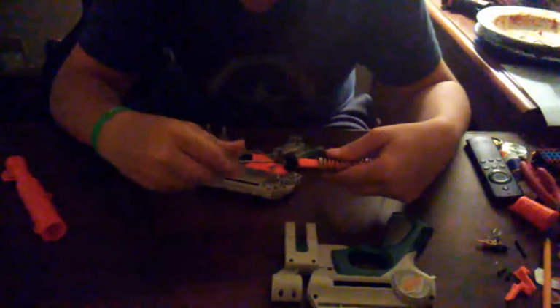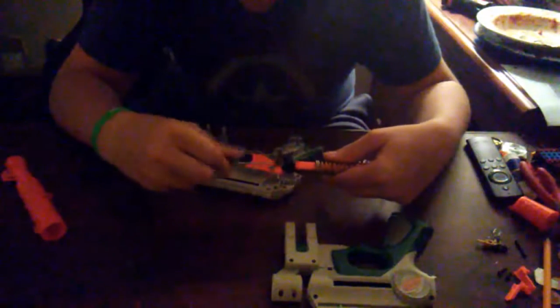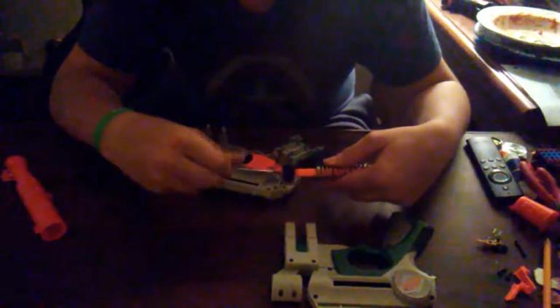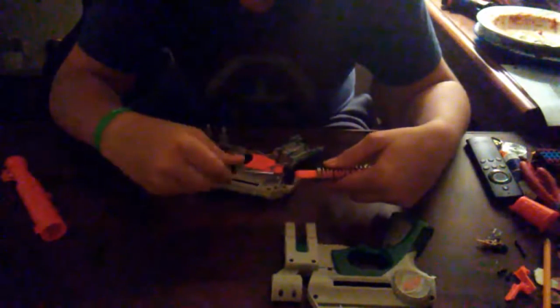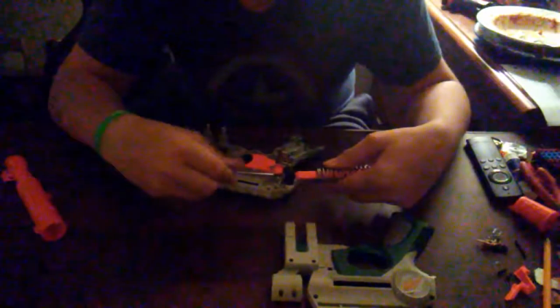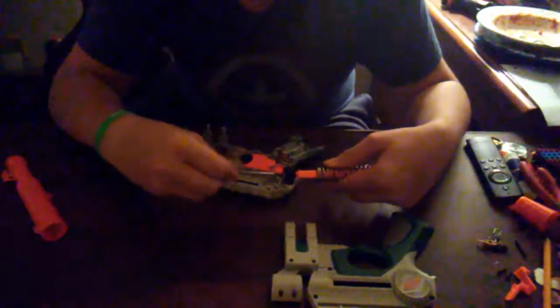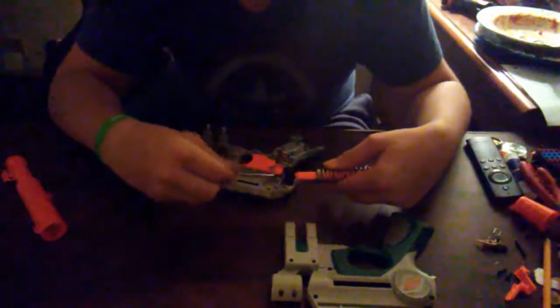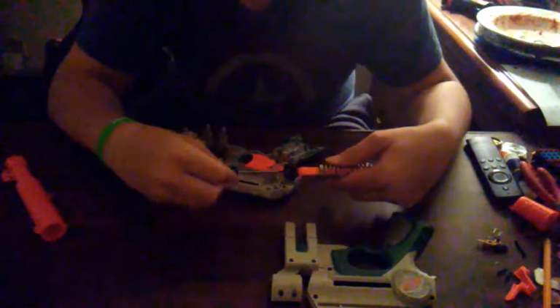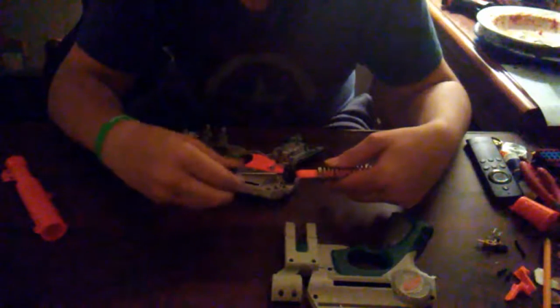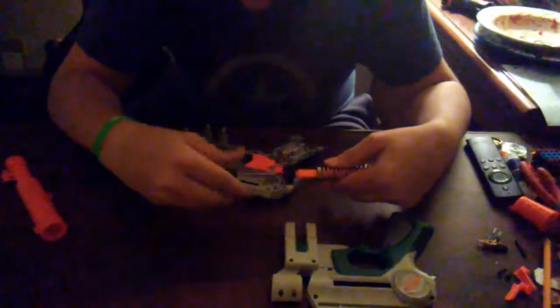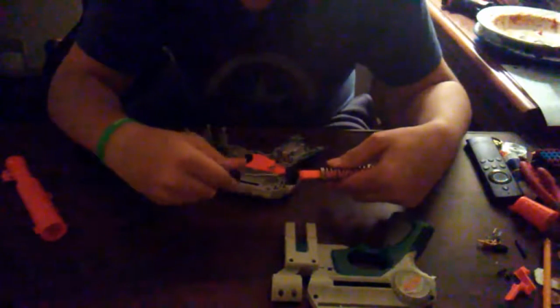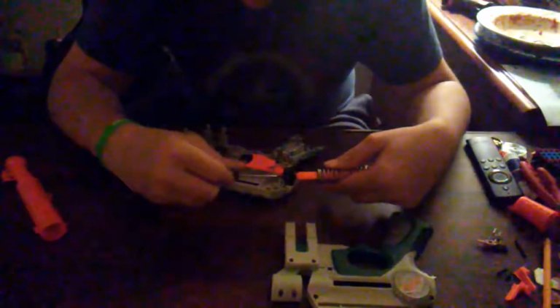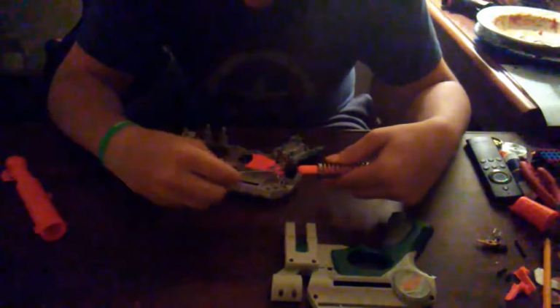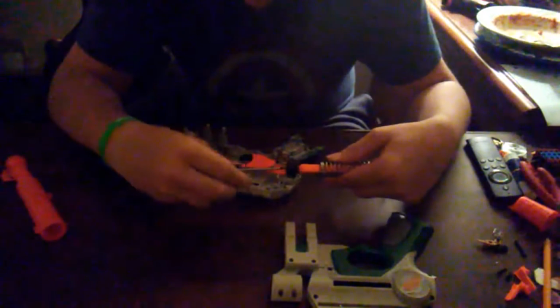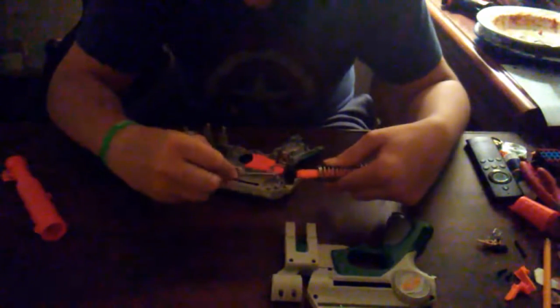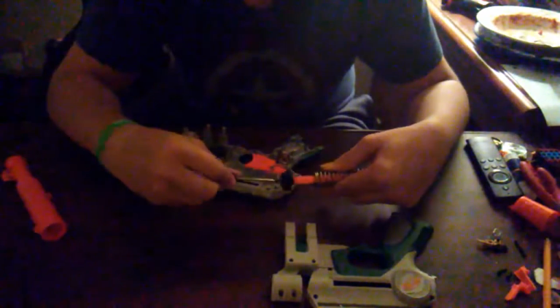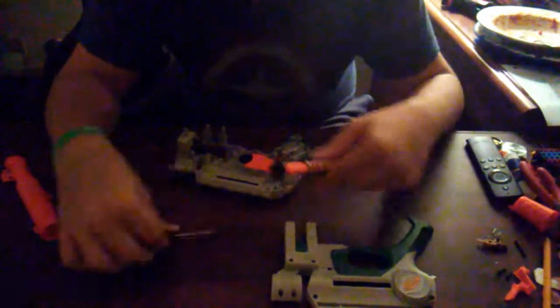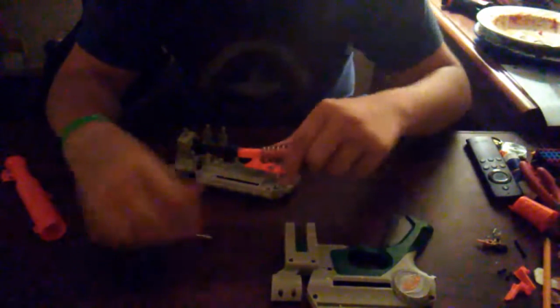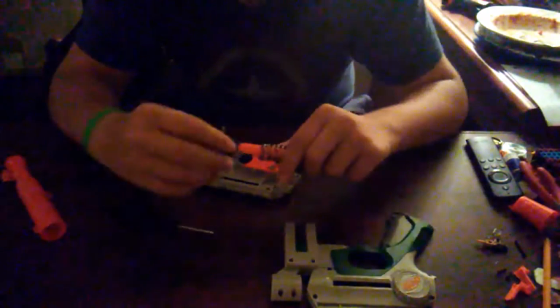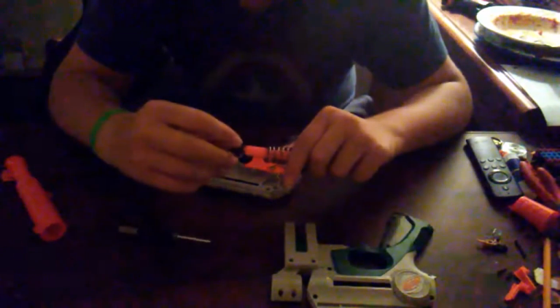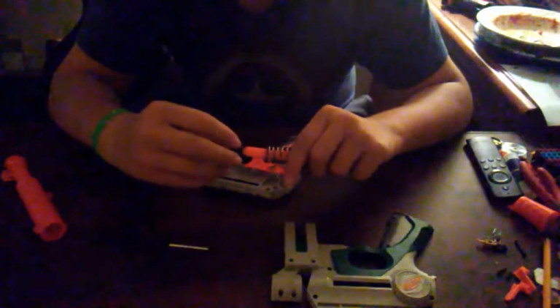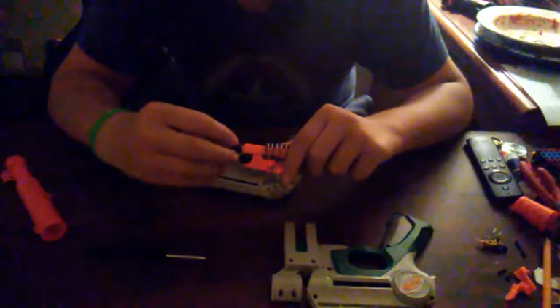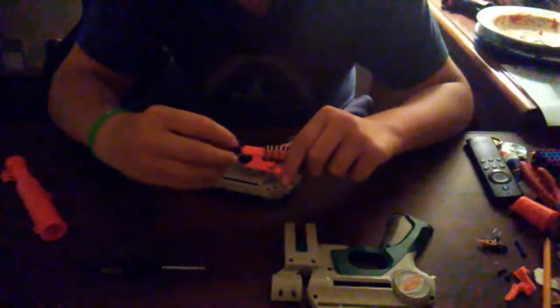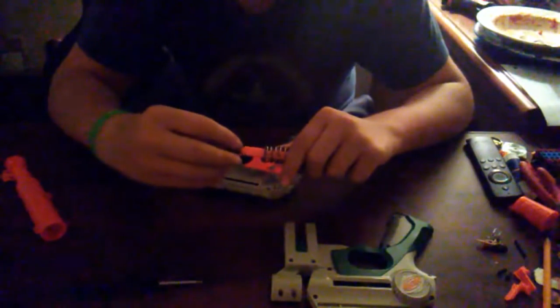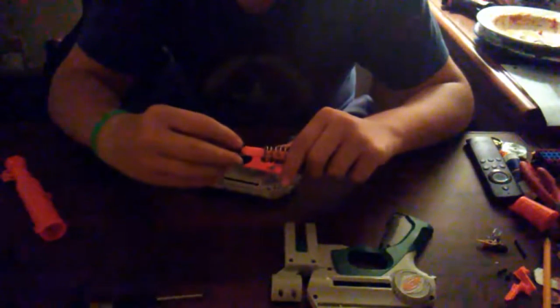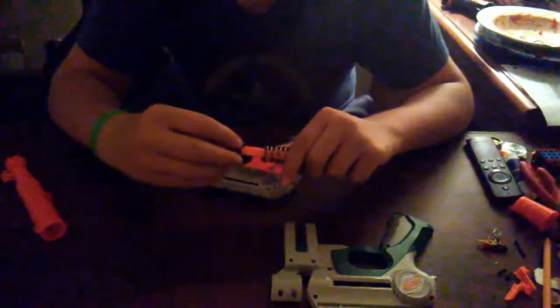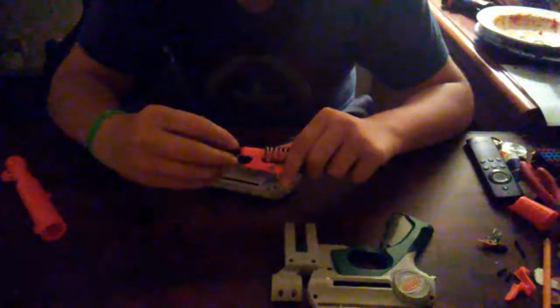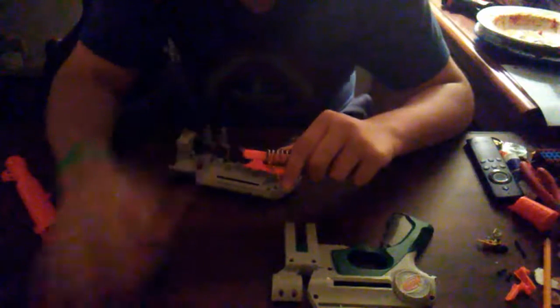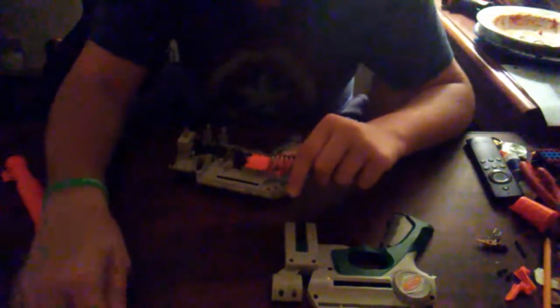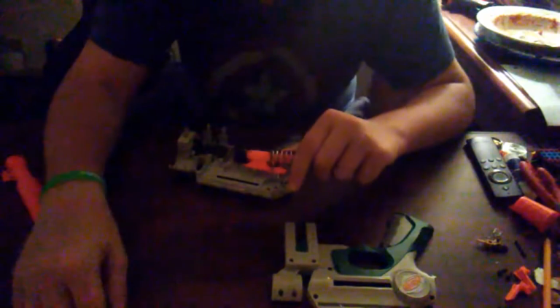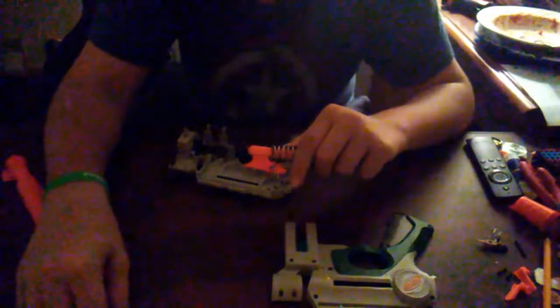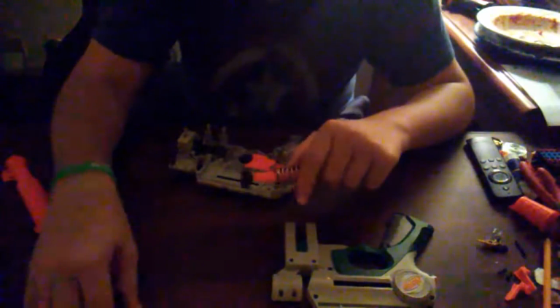Now I'll screw it back together. As I was saying, this seal is weird. There's an O-ring, but it moves all over the place. I might end up — my screwdriver just fell.